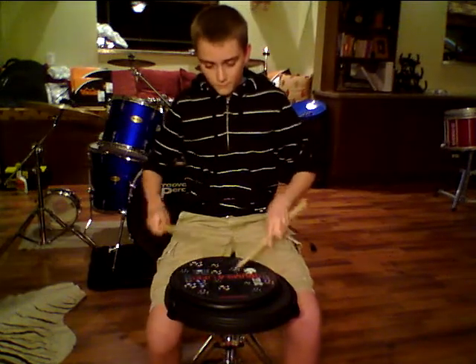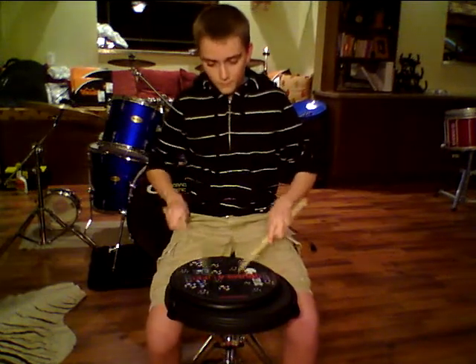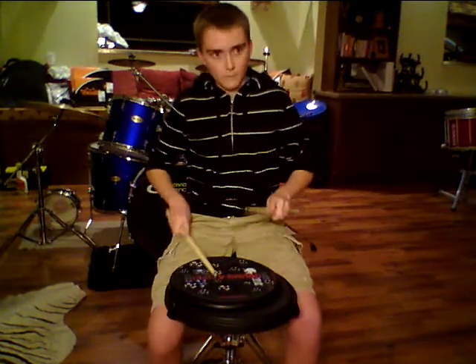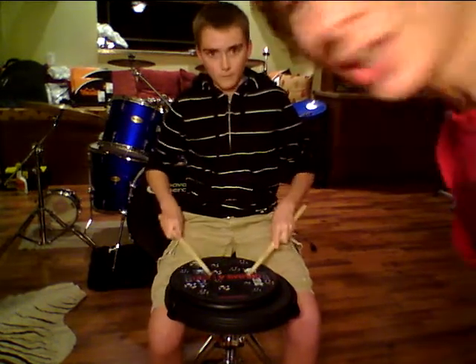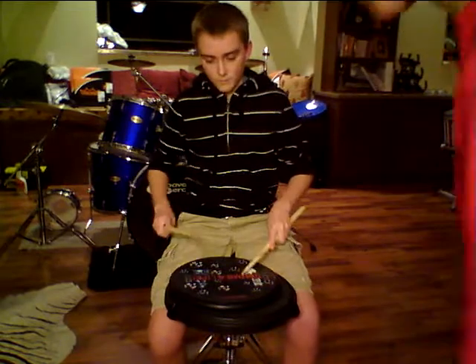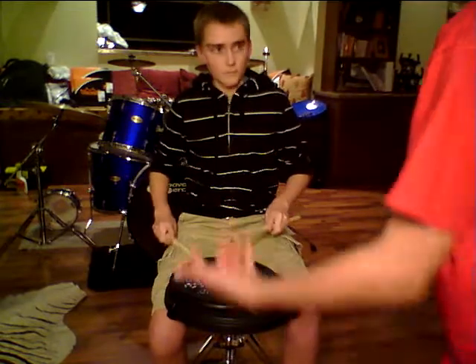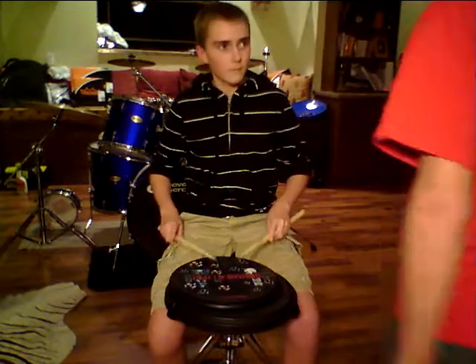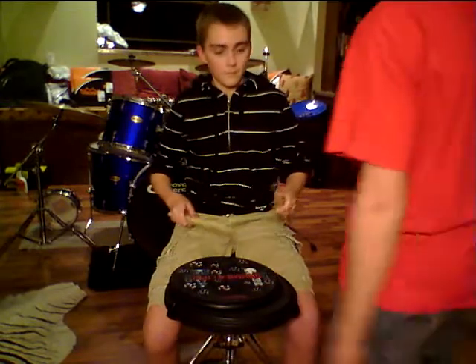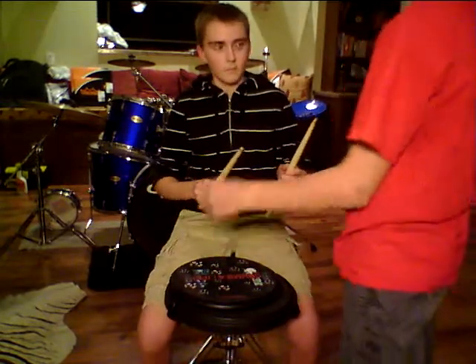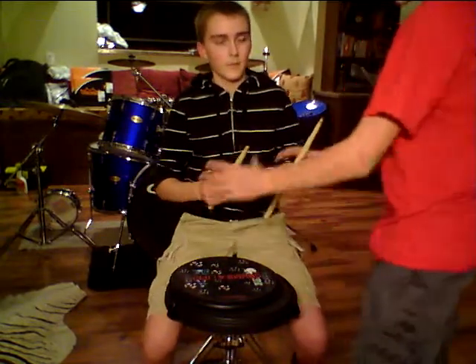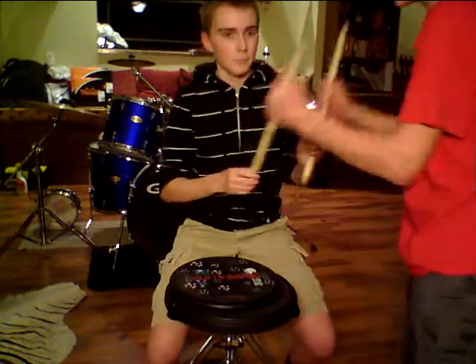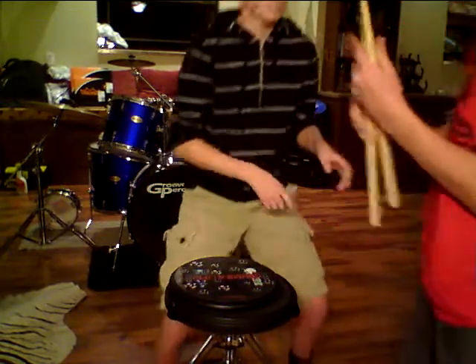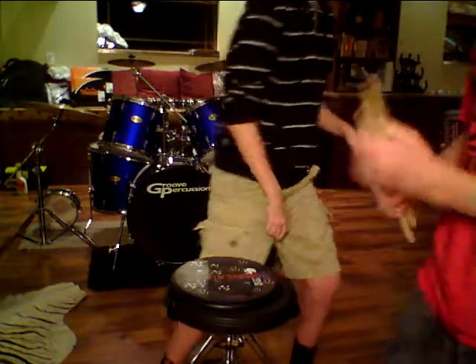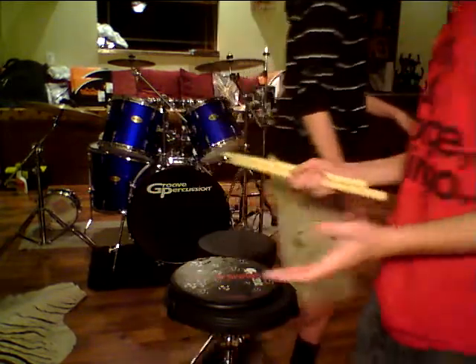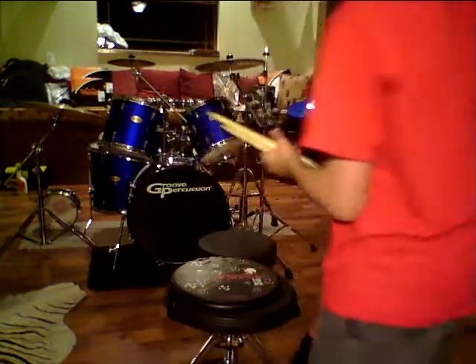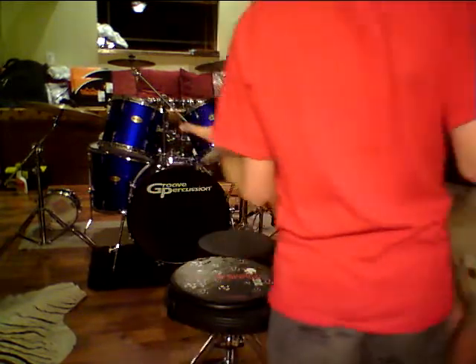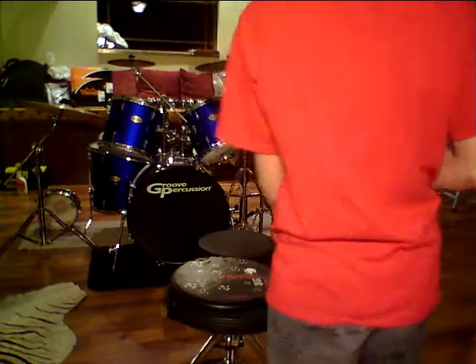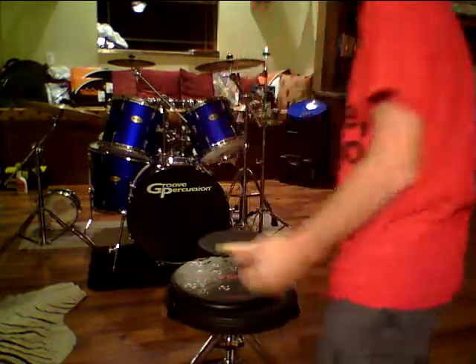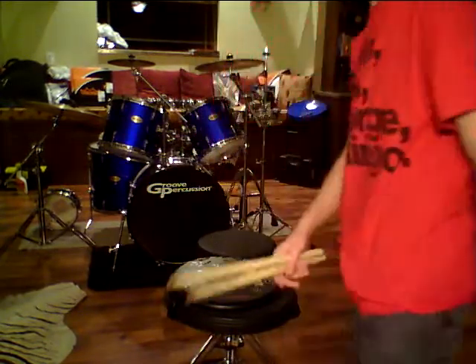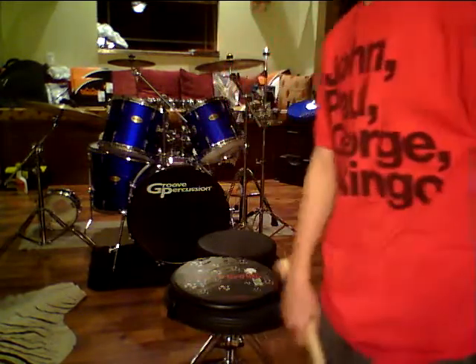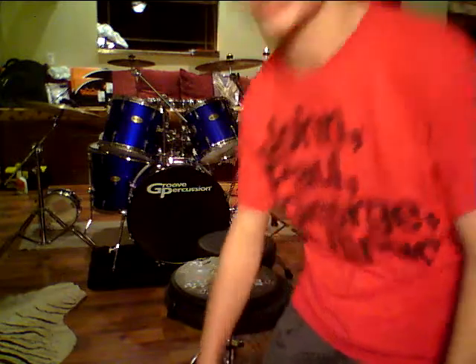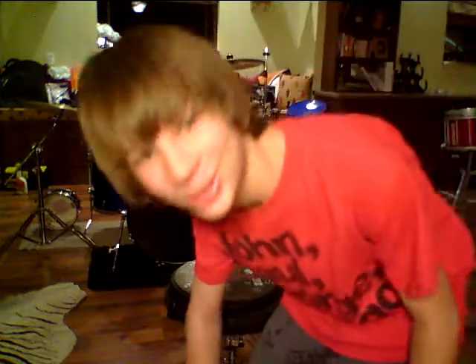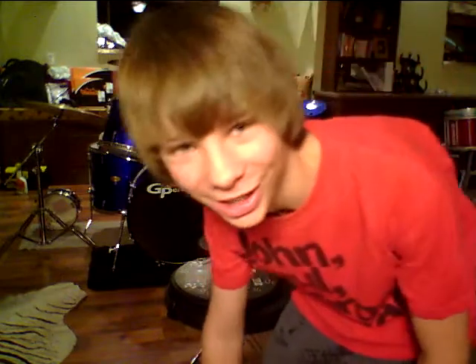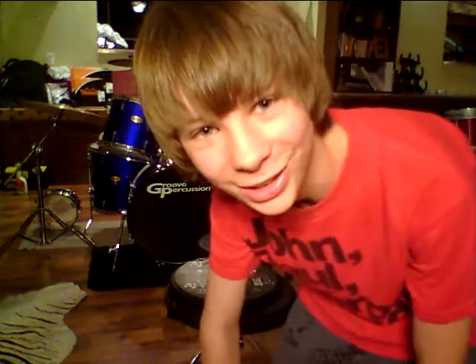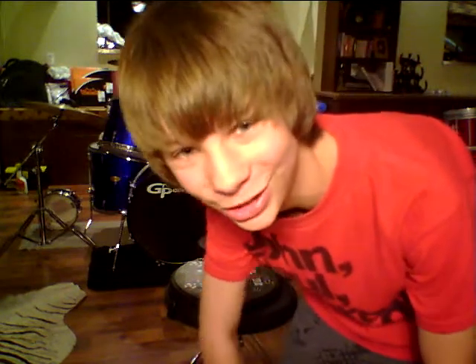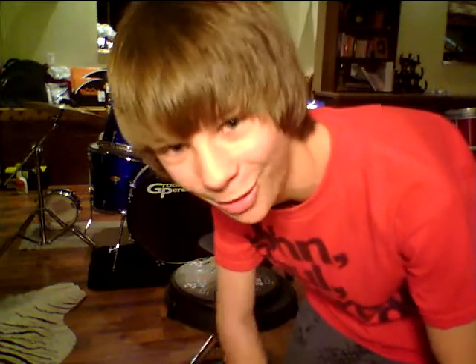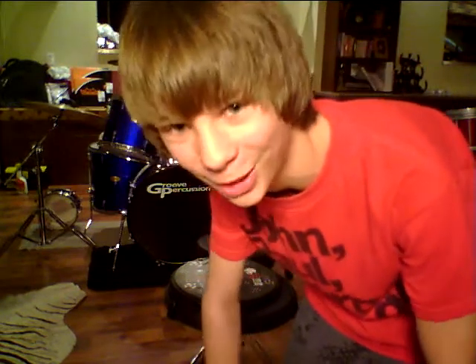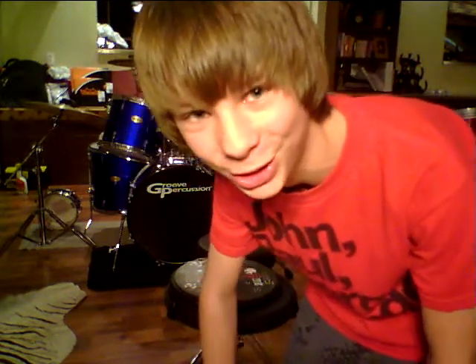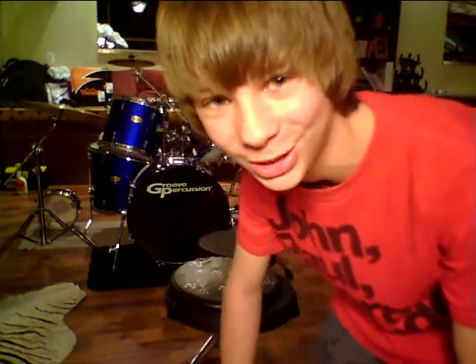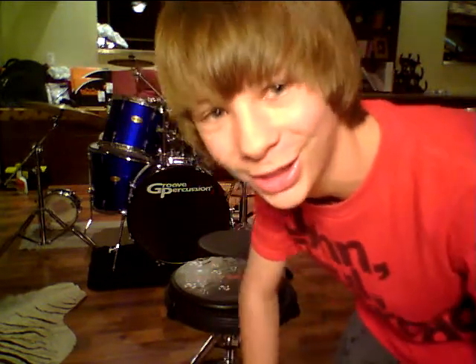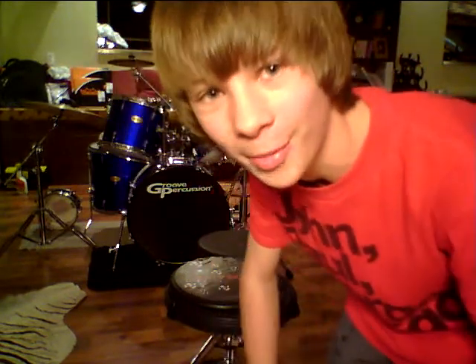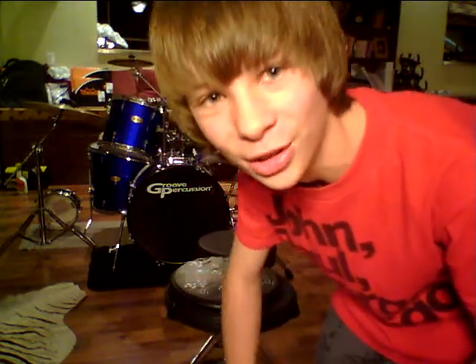Oh hey, what's up? My cousin Tom is trying to play the drums.